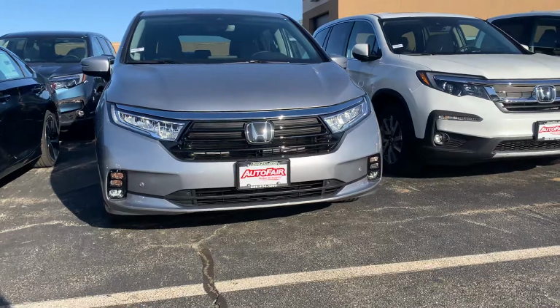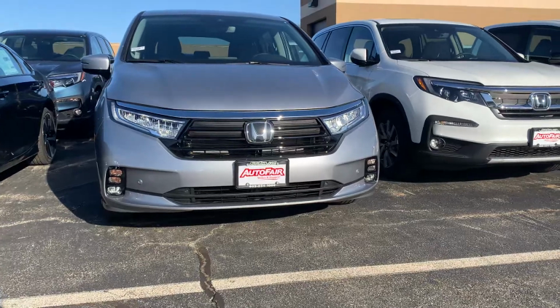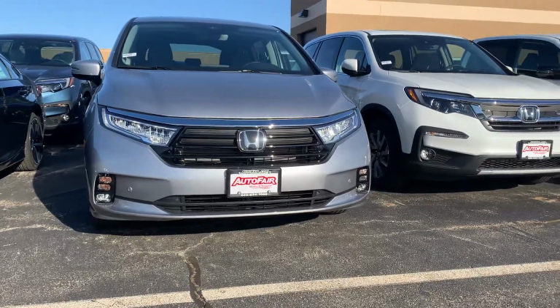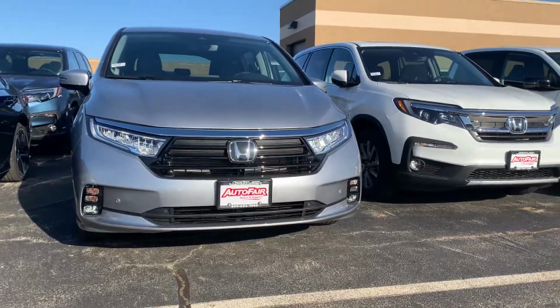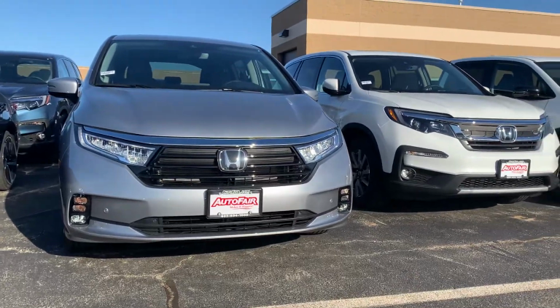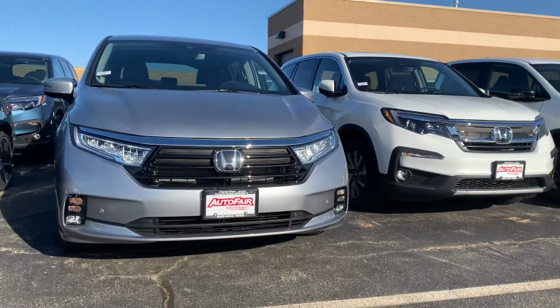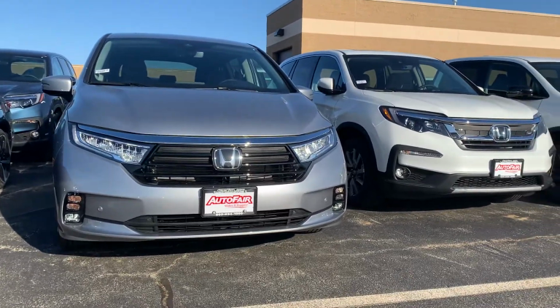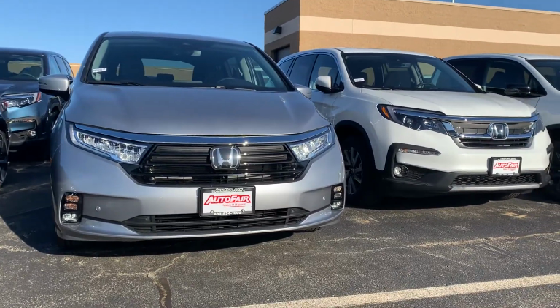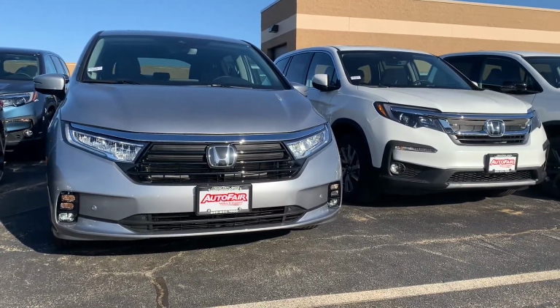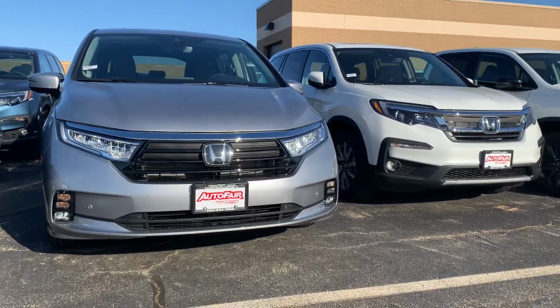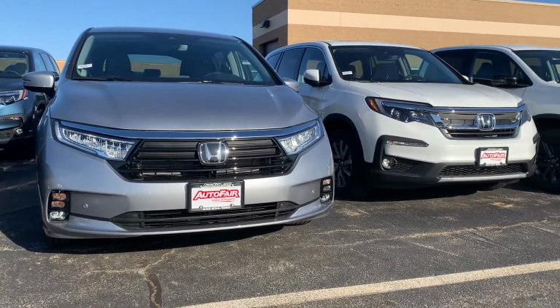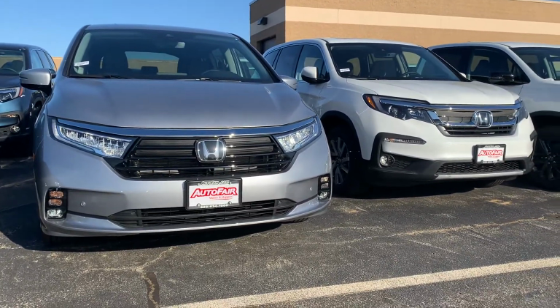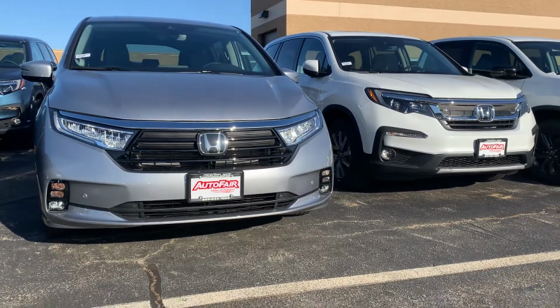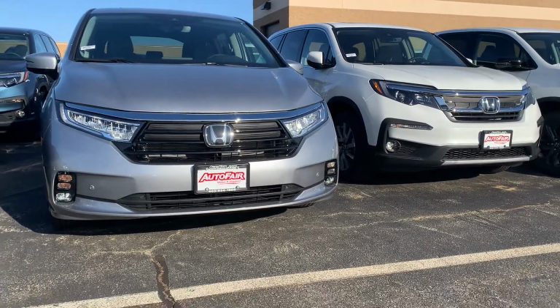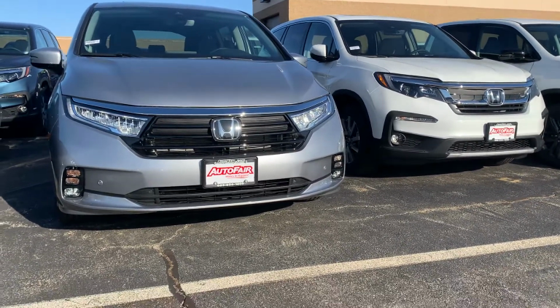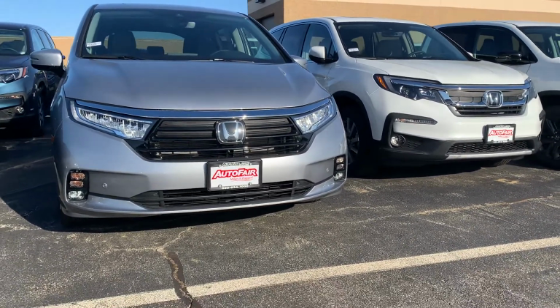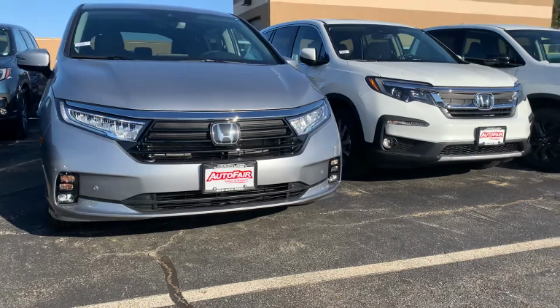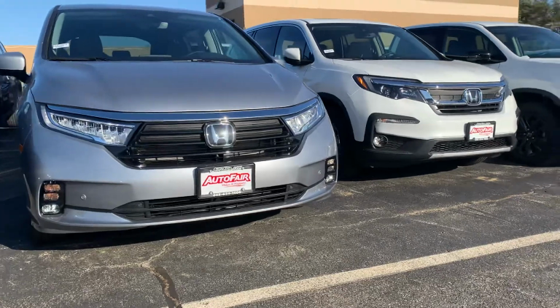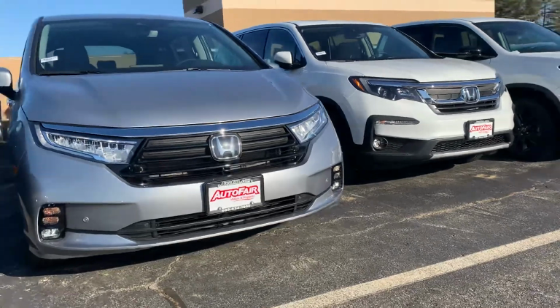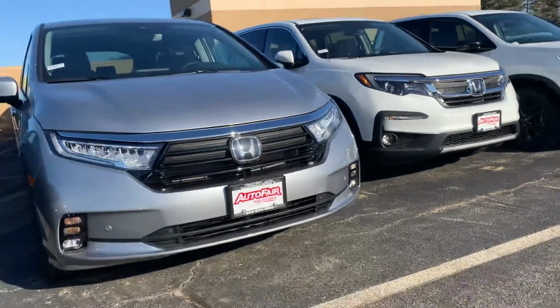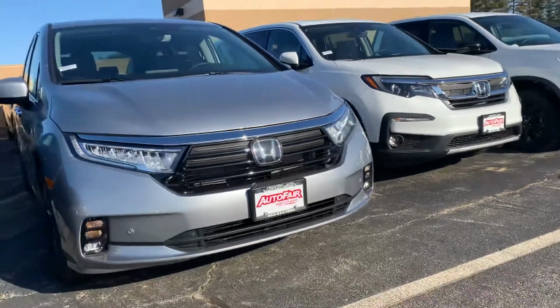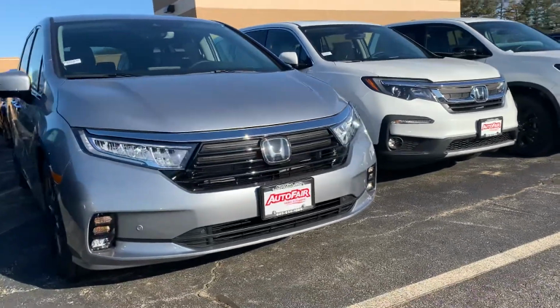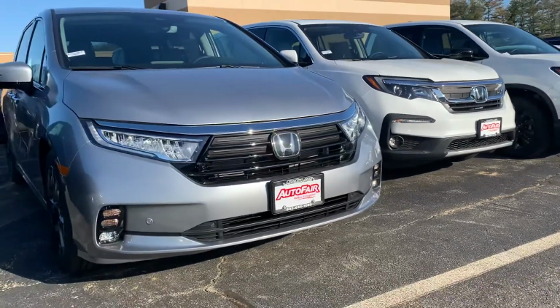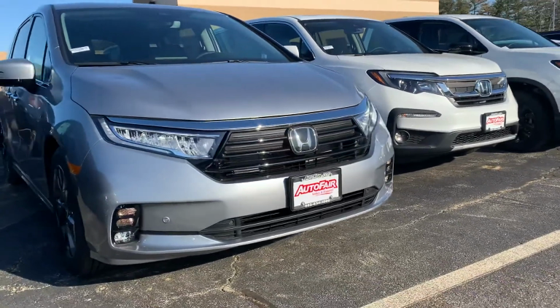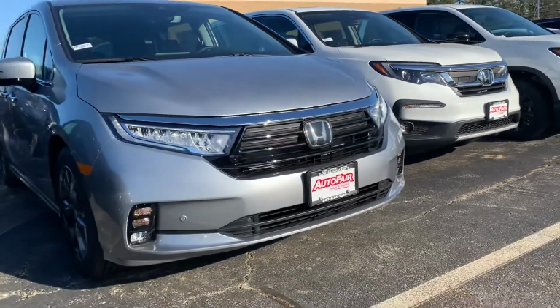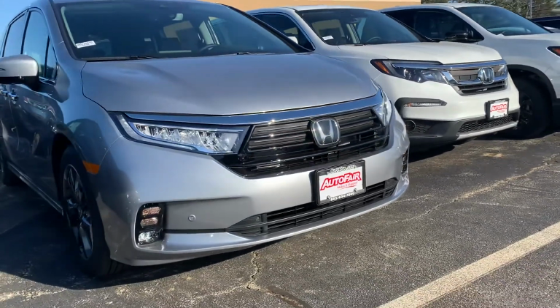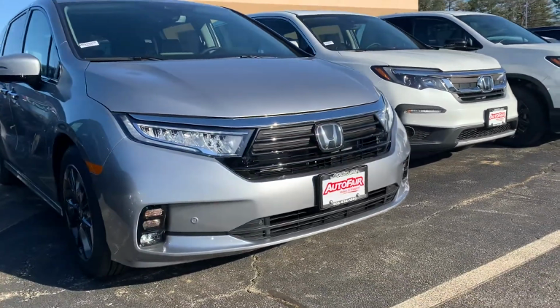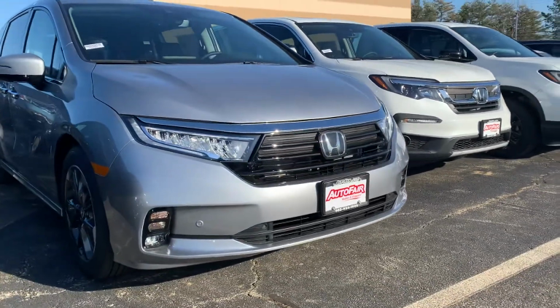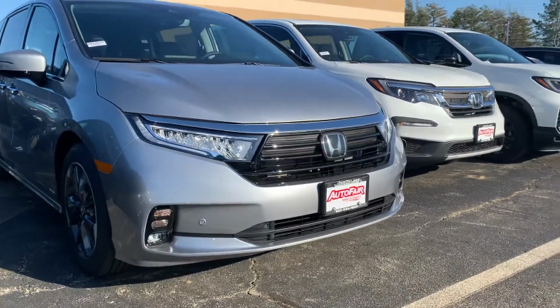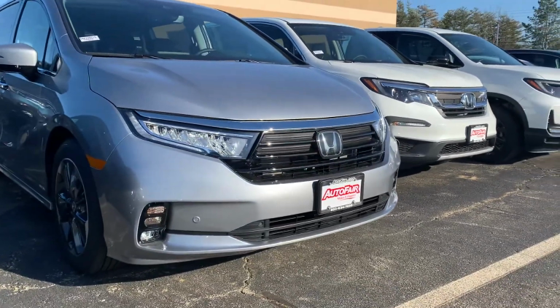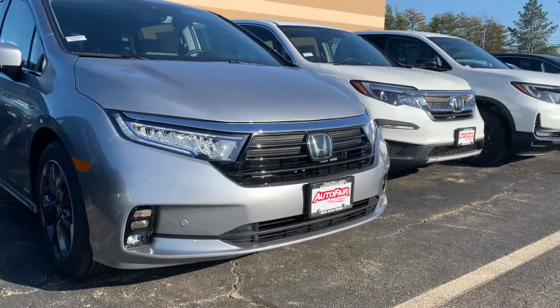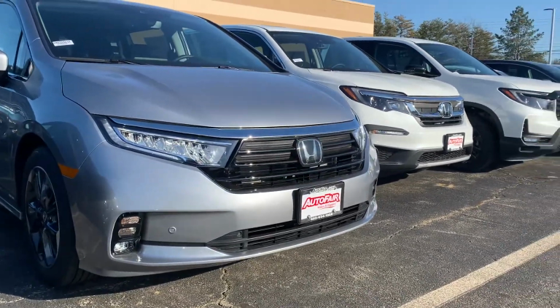Hey Kathy, Zach here from Auto Fair Honda in Manchester, New Hampshire with a walk-around video on this 2022 Honda Odyssey Elite you're interested in.